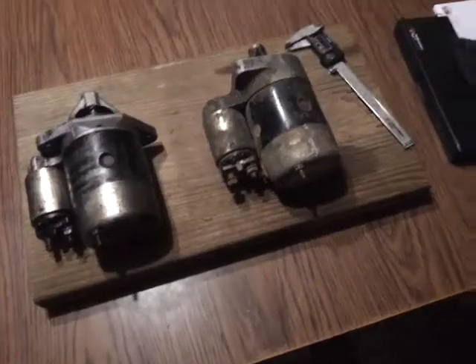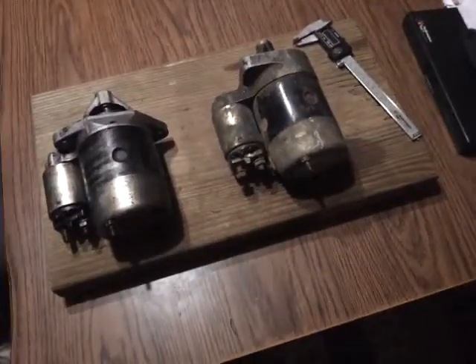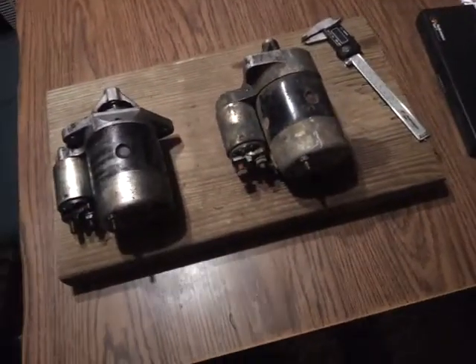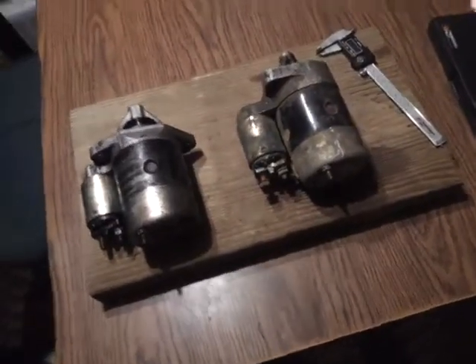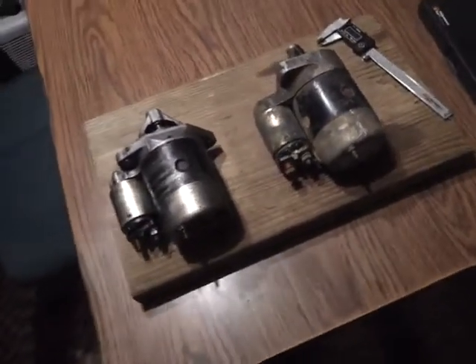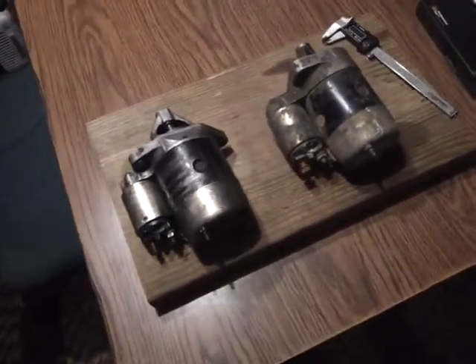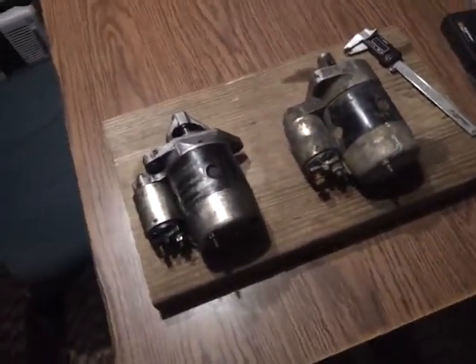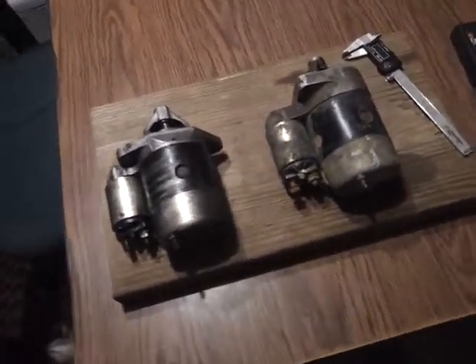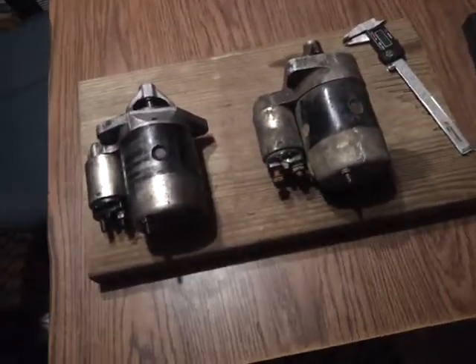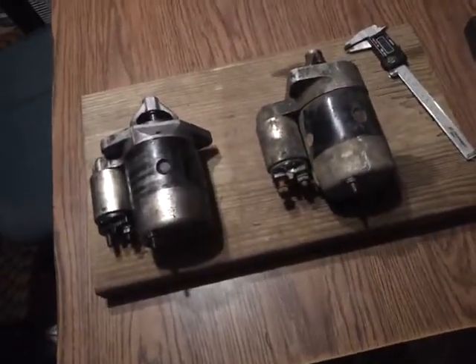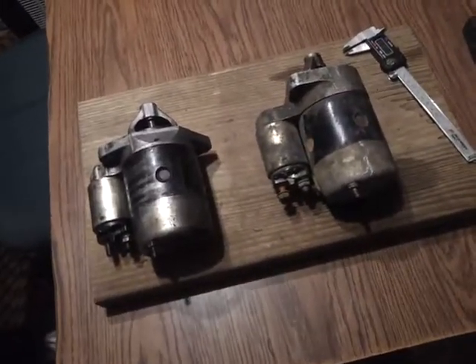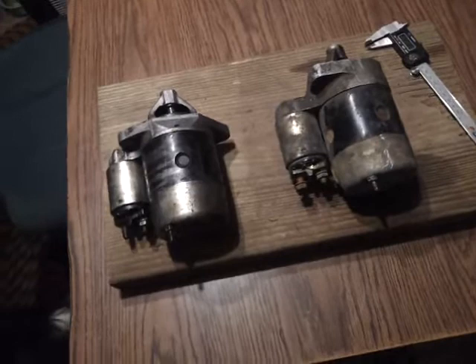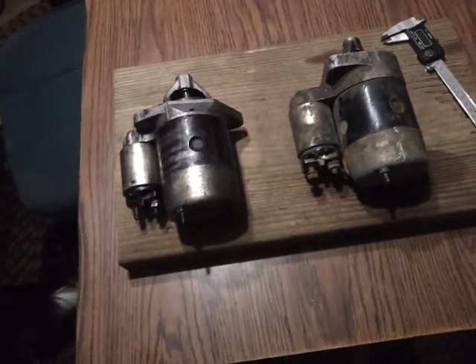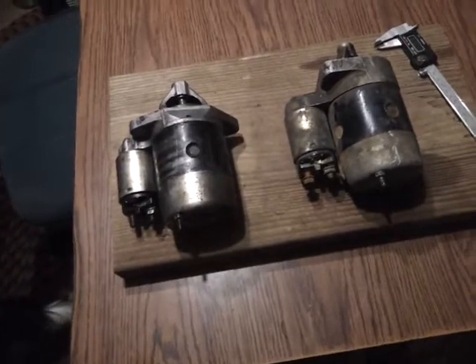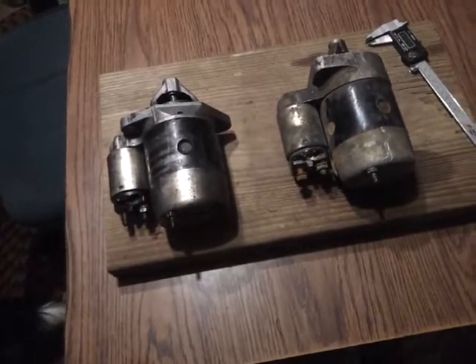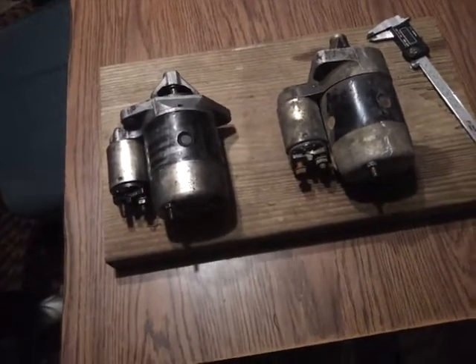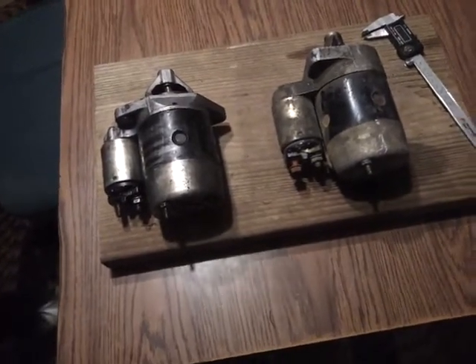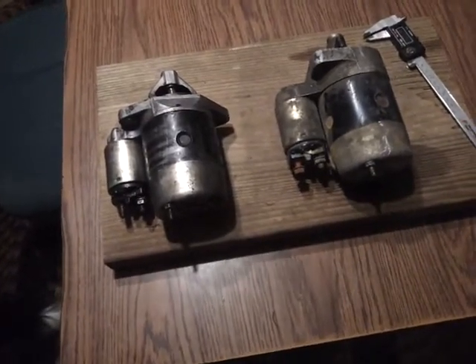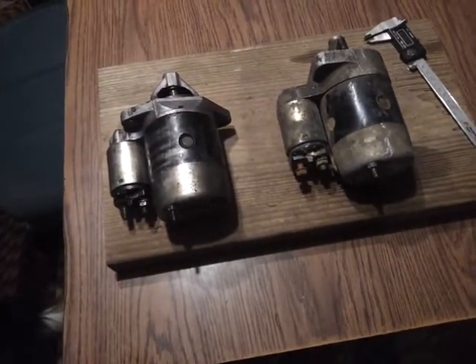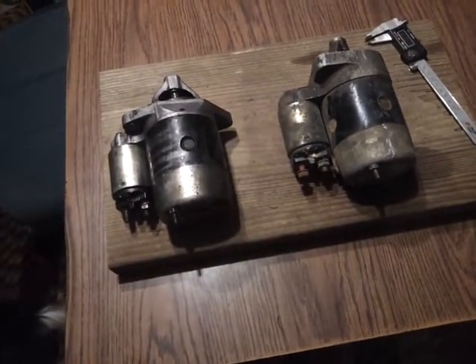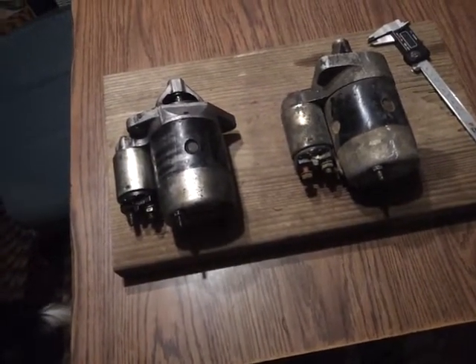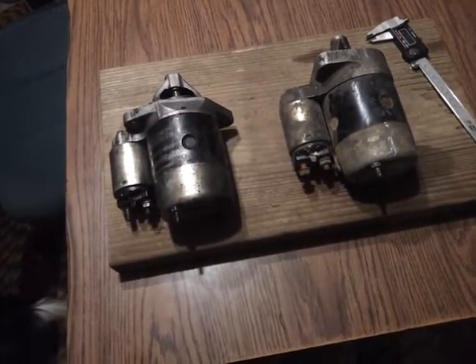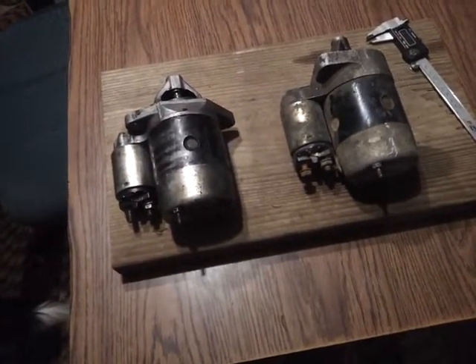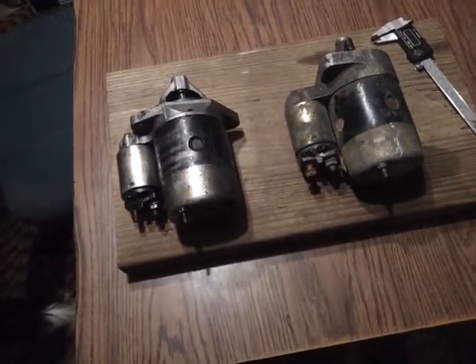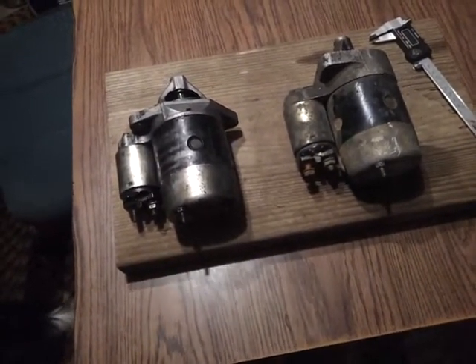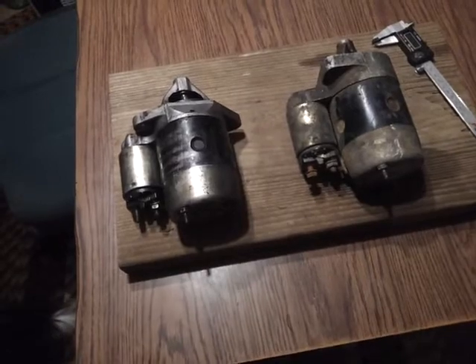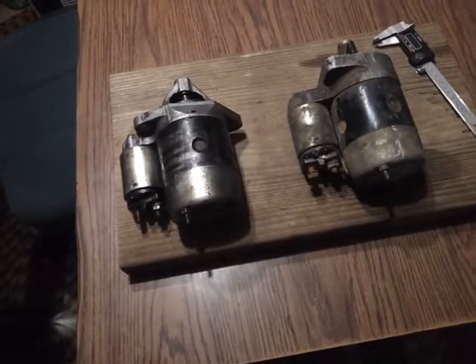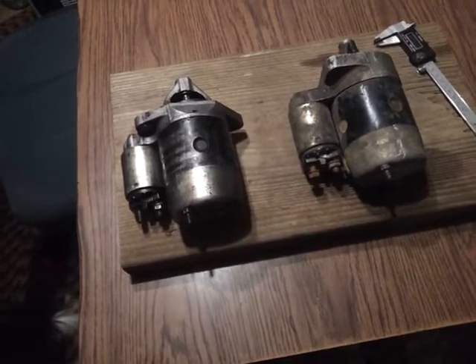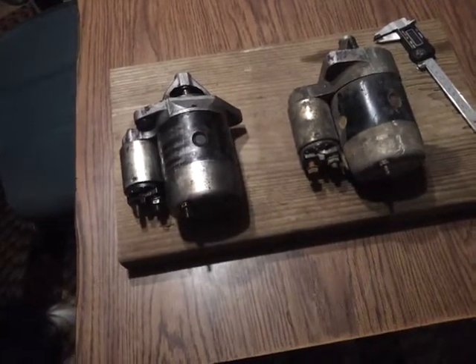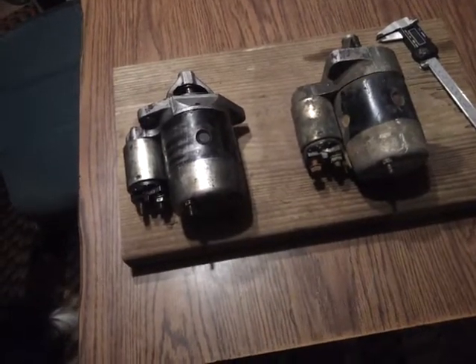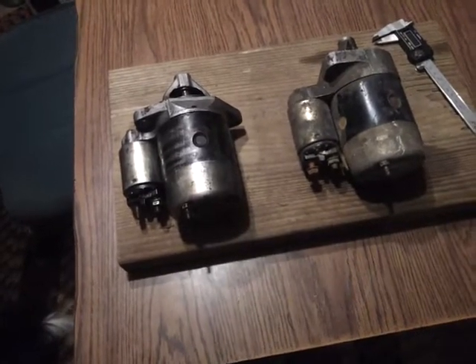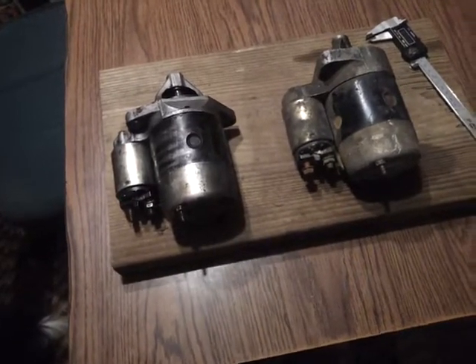Okay, today's April the 9th, a Tuesday, and I'm comparing Ford Festiva starters from an automatic transmission to a manual transmission.